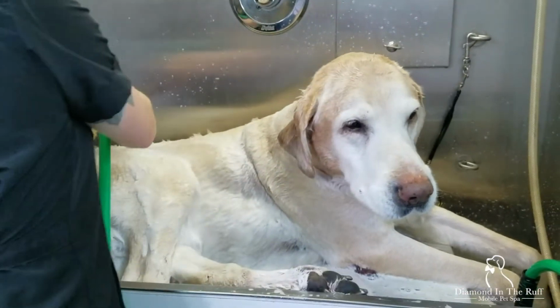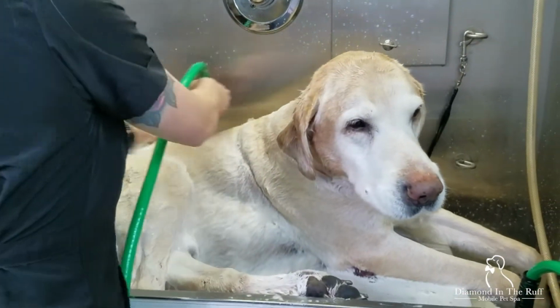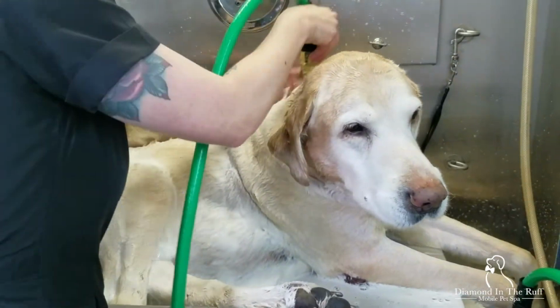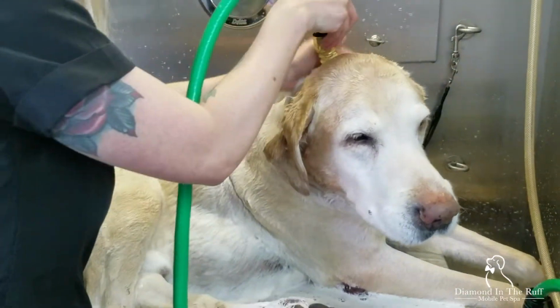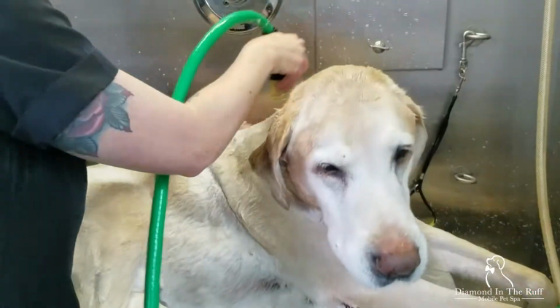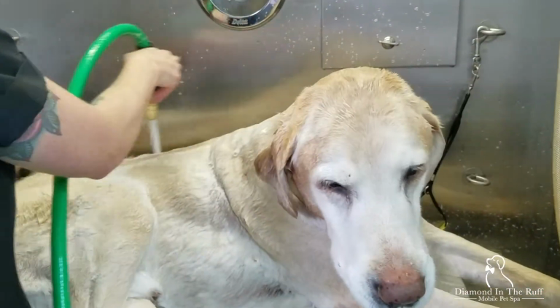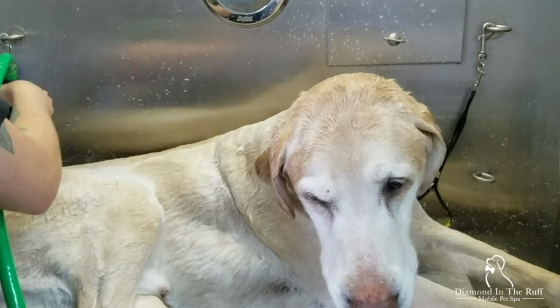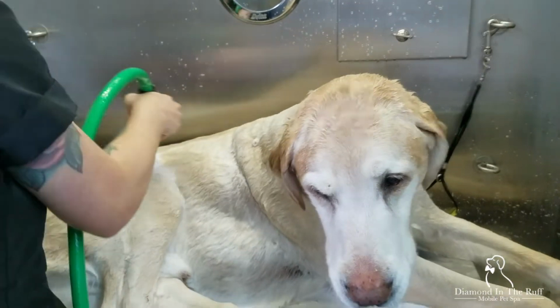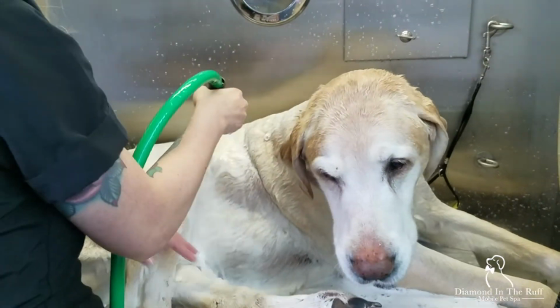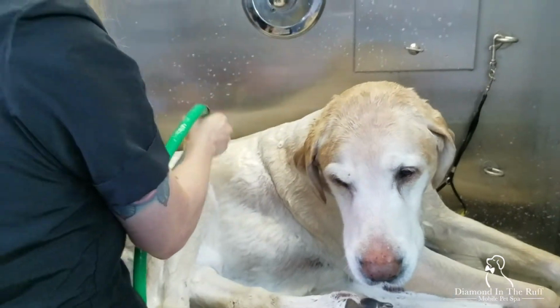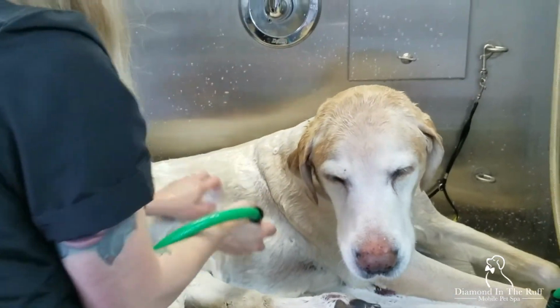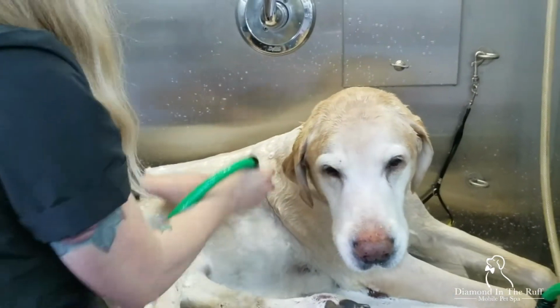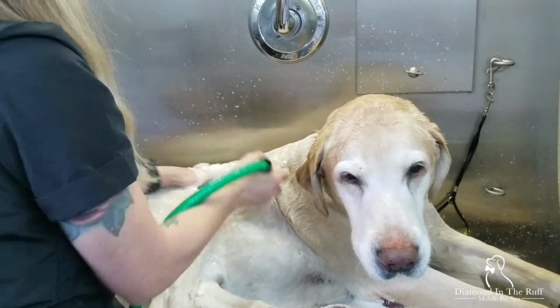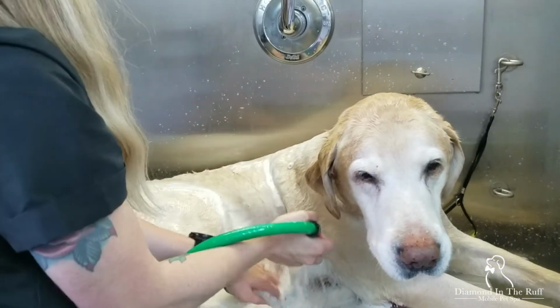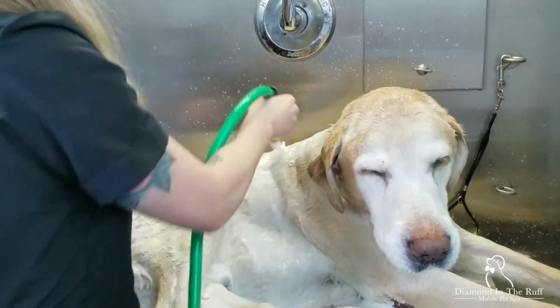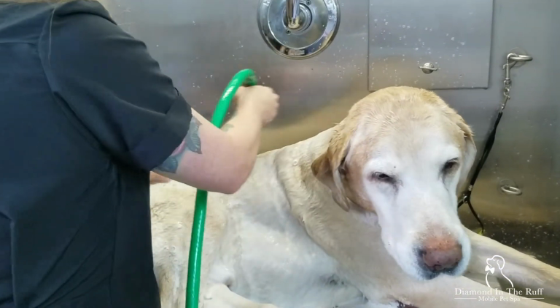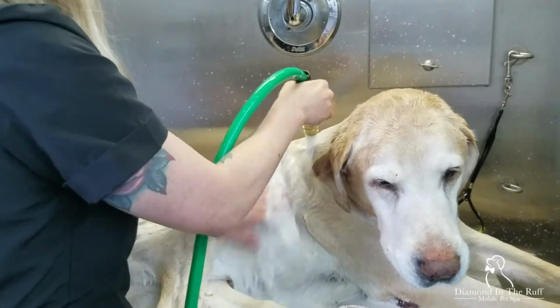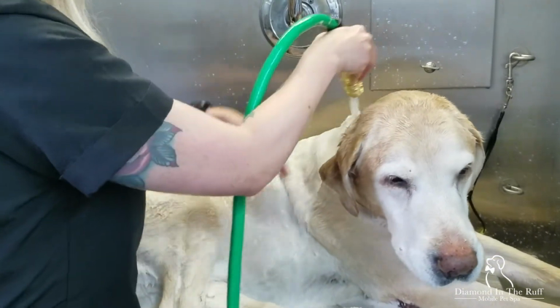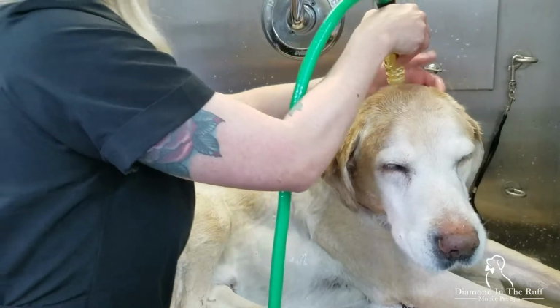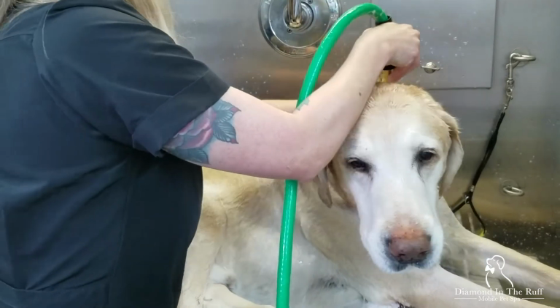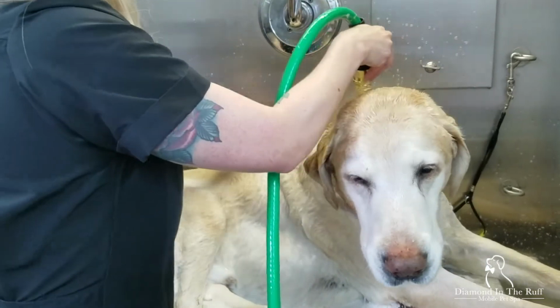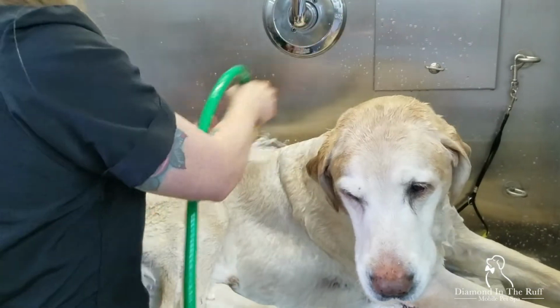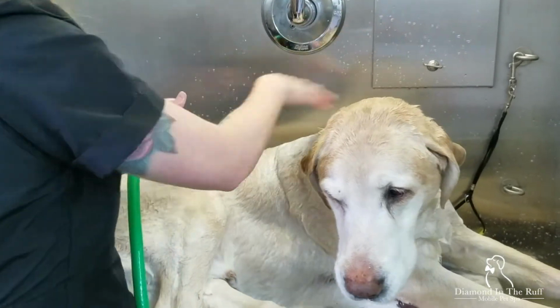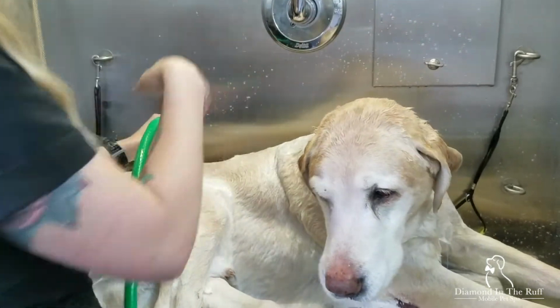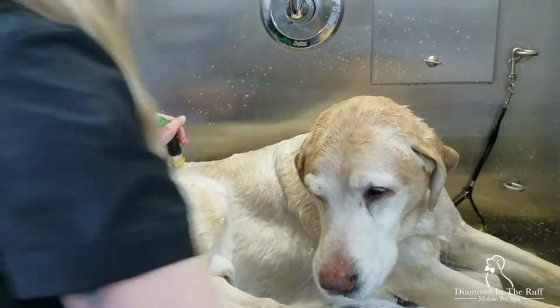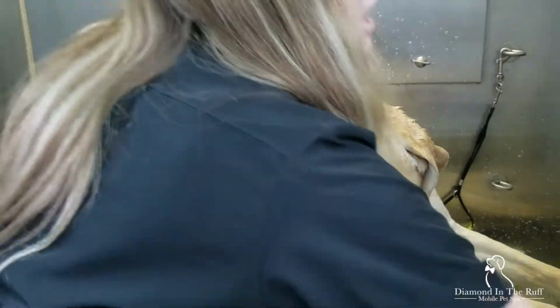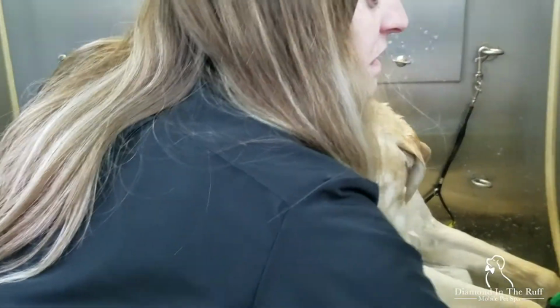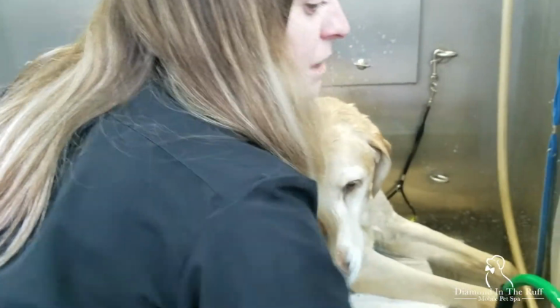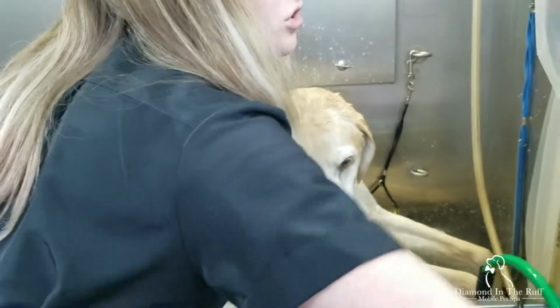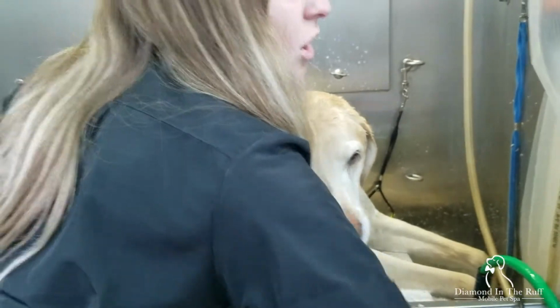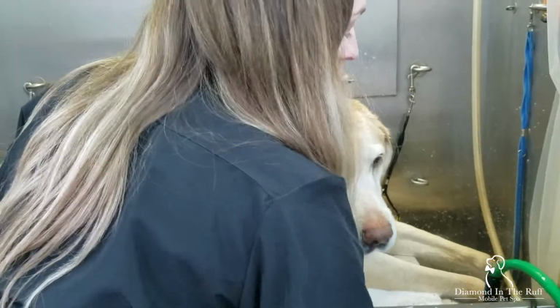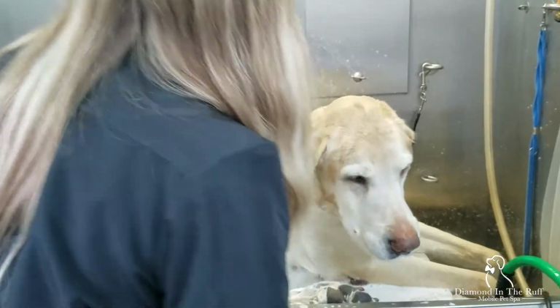It saves on water and it saves on your product. The dogs are being halfway rinsed and cleaned at the same time, so you're not just throwing shampoo on them and then having to rinse and rinse and rinse. The rinse time is so much less.